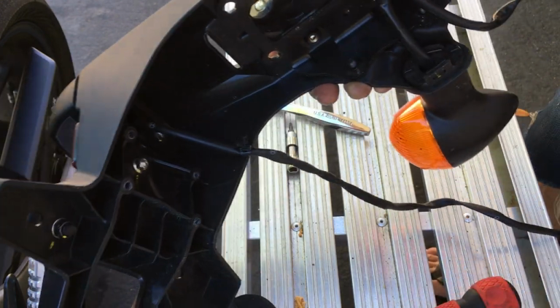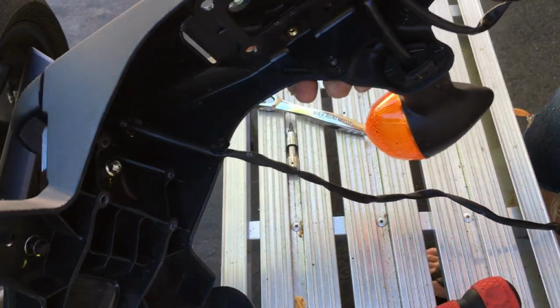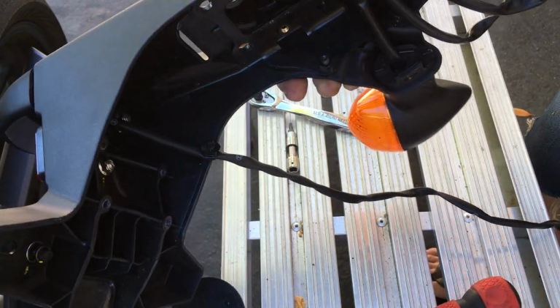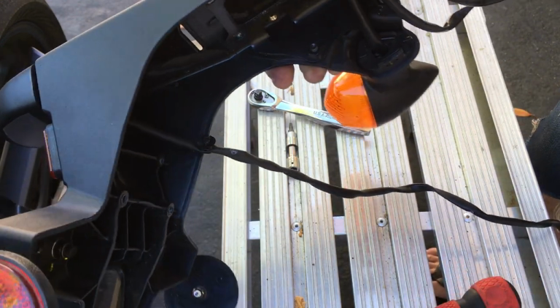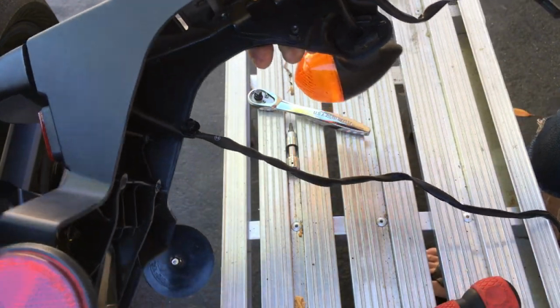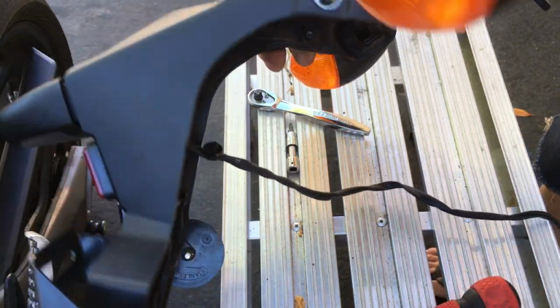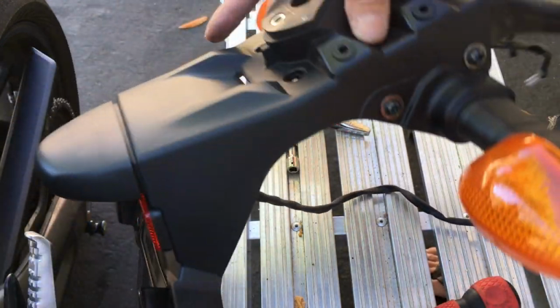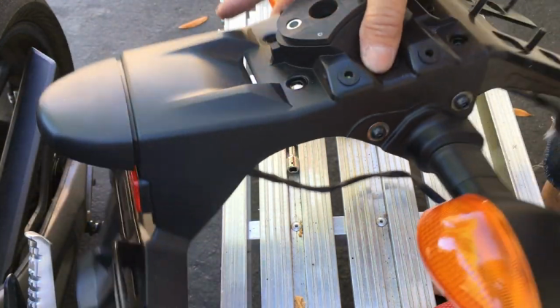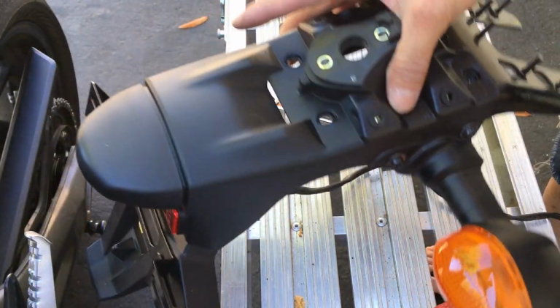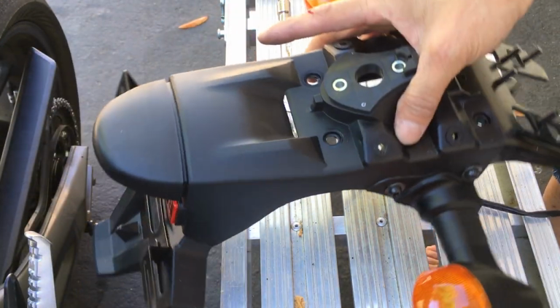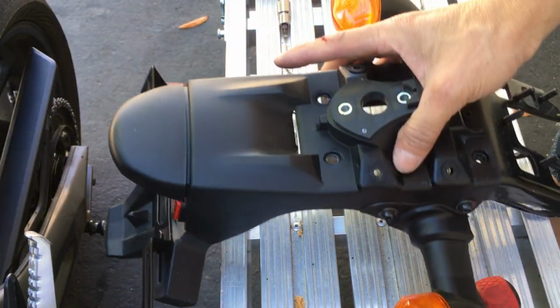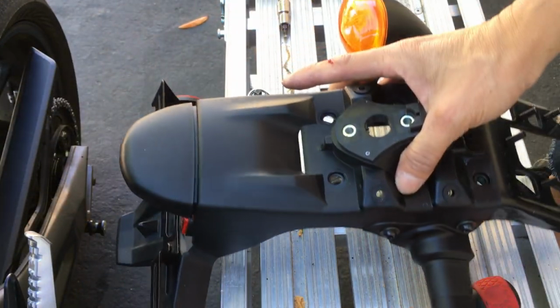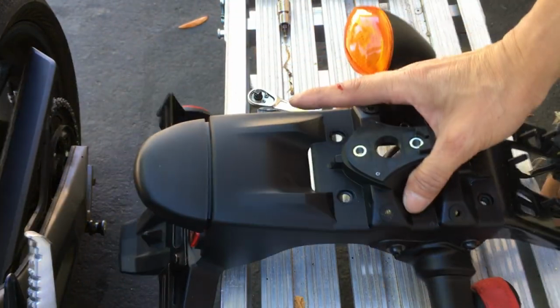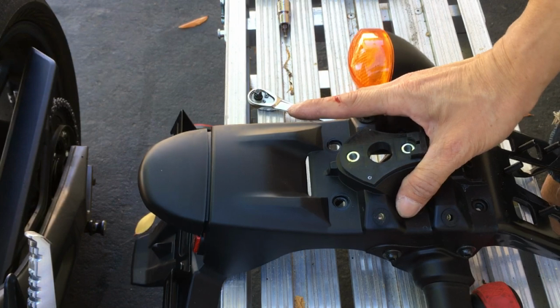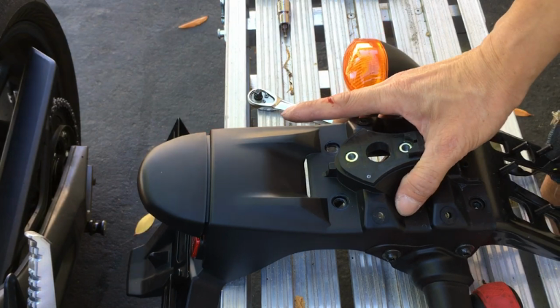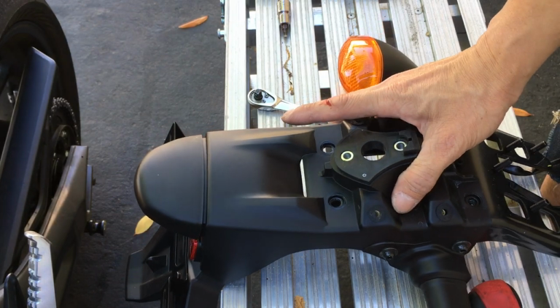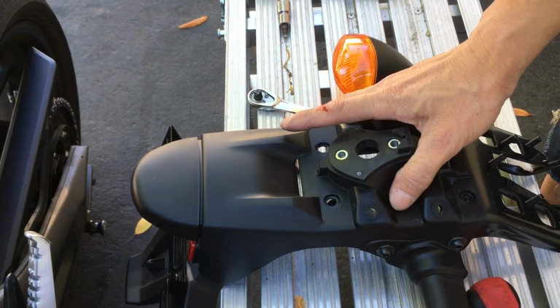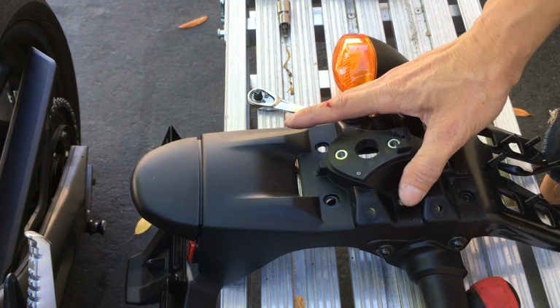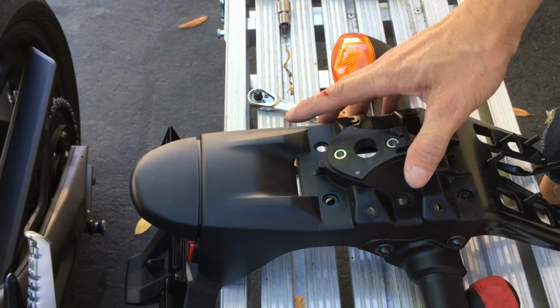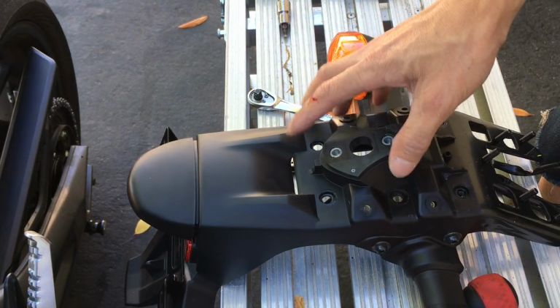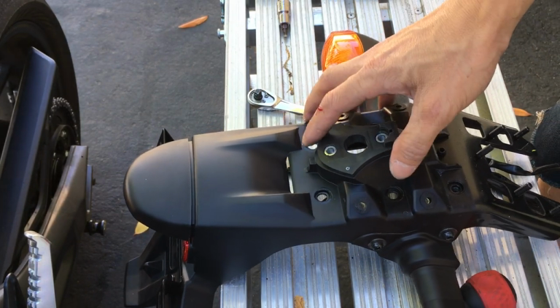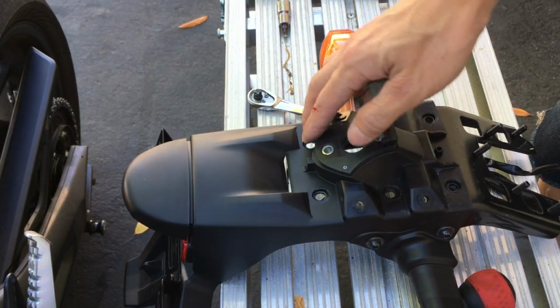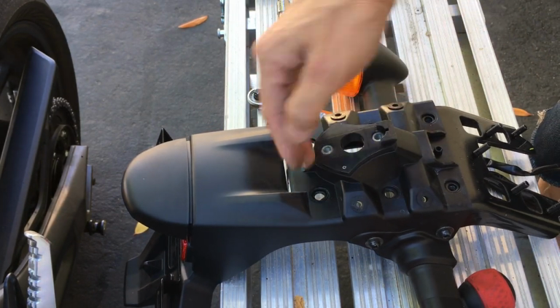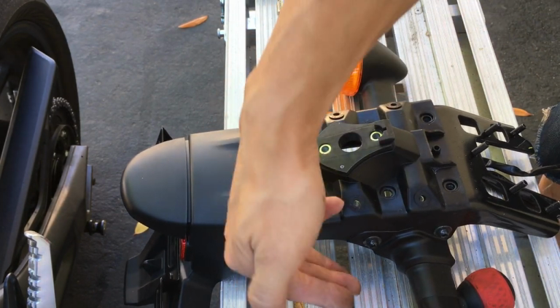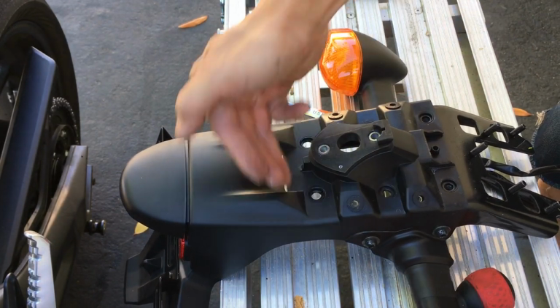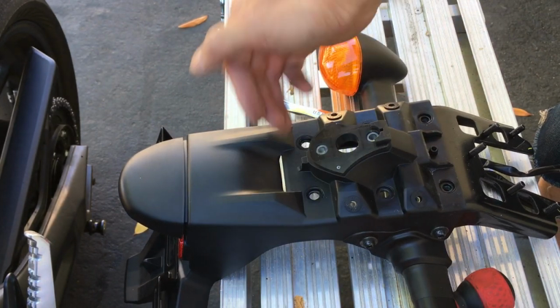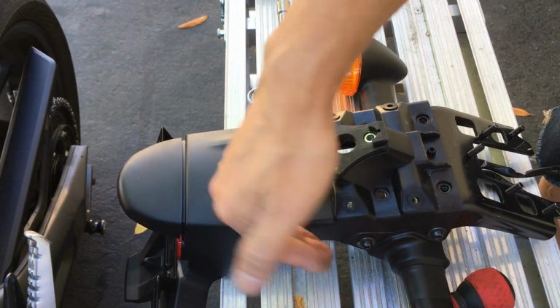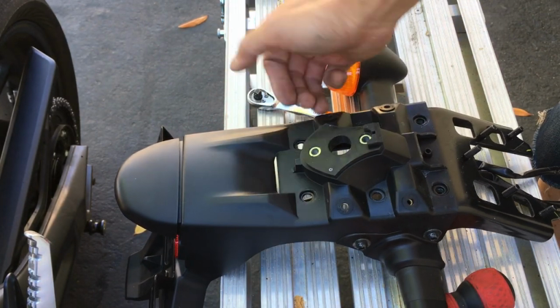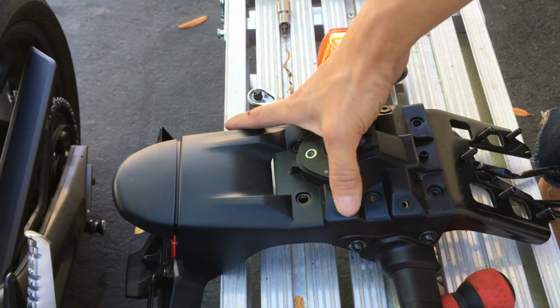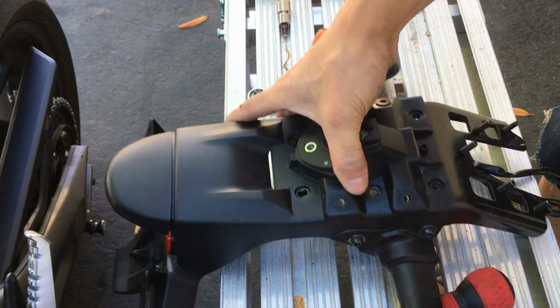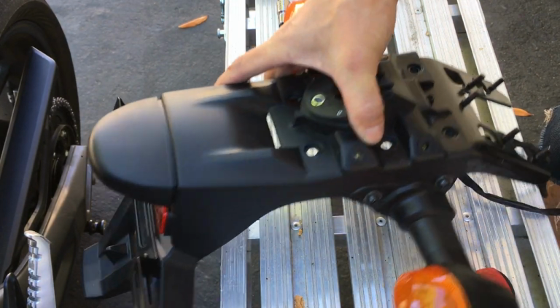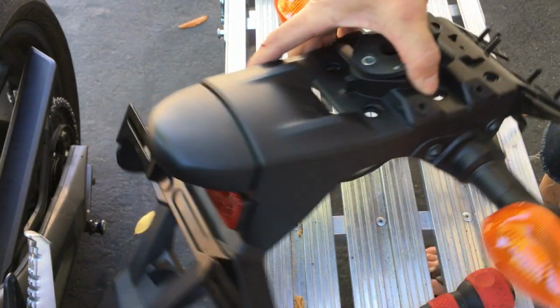Okay, so I'm going to stop the video here, clean that cut off a little bit, put a bandaid on it, and I'm going to make another video of cutting this part off.